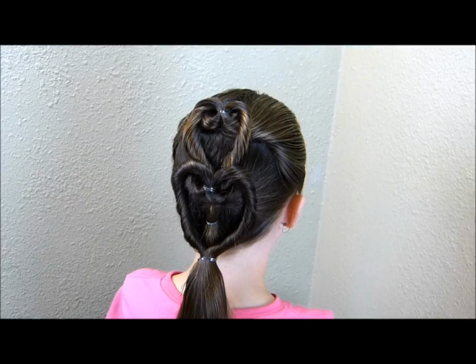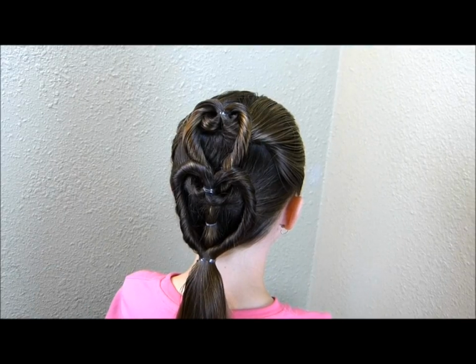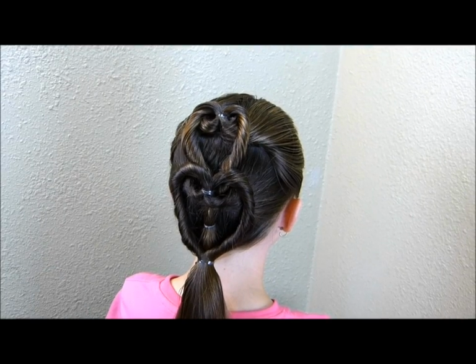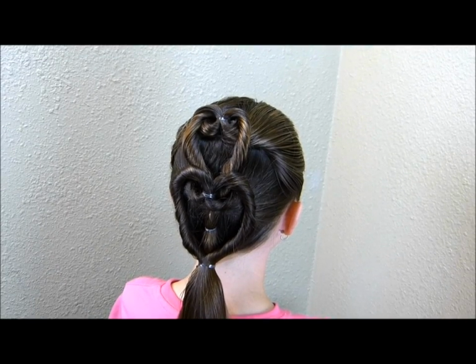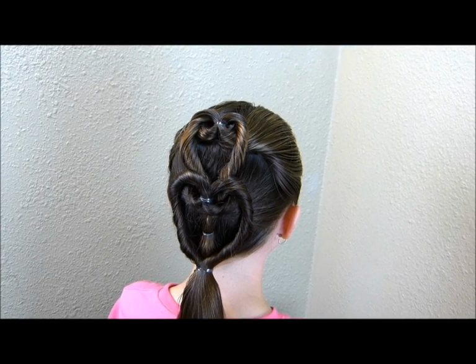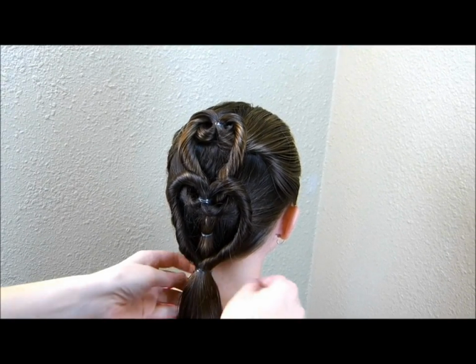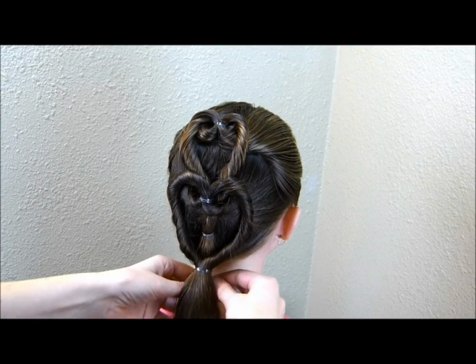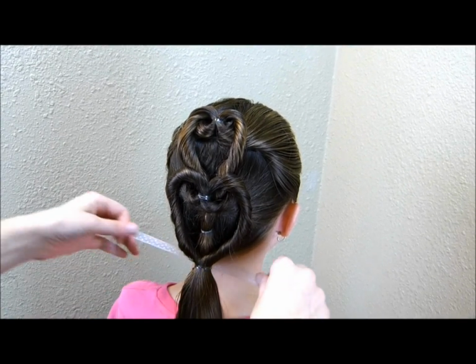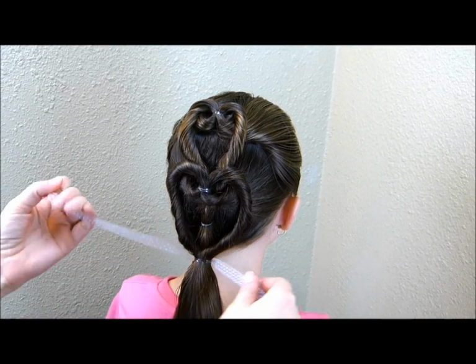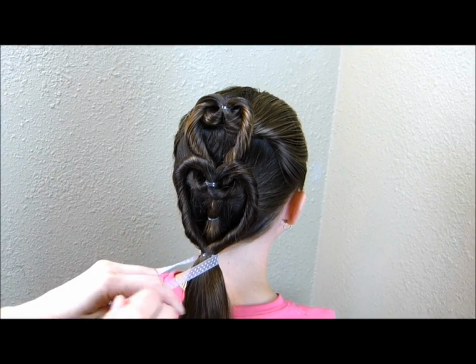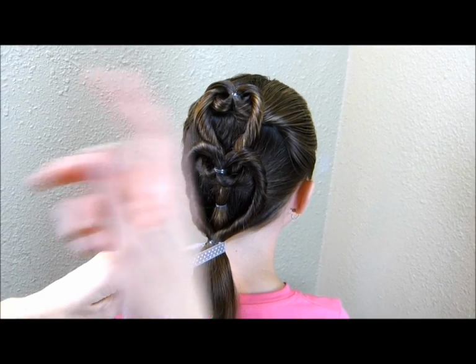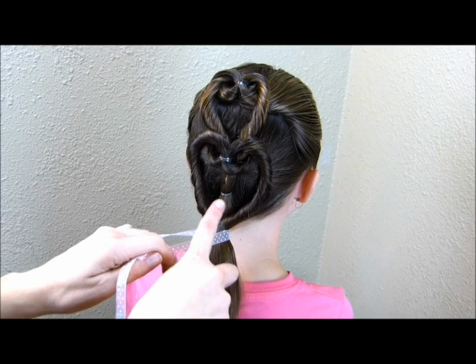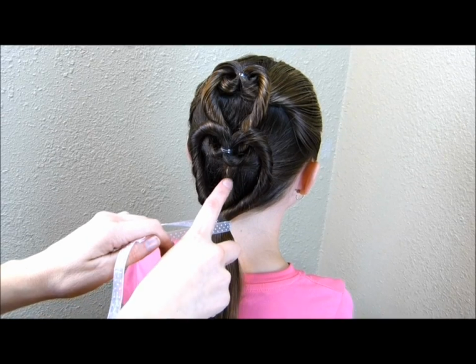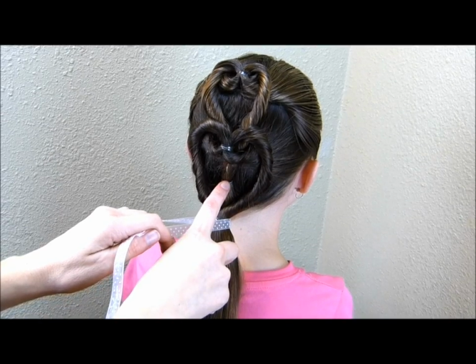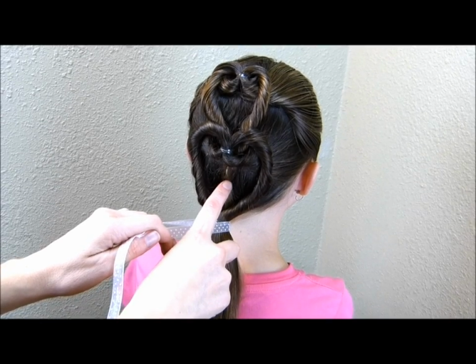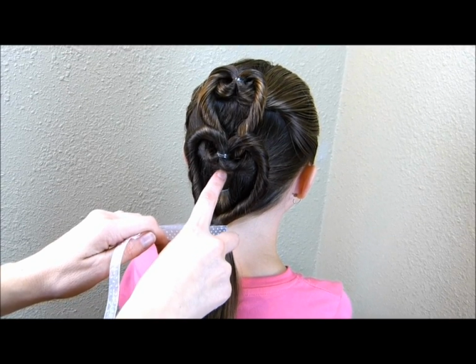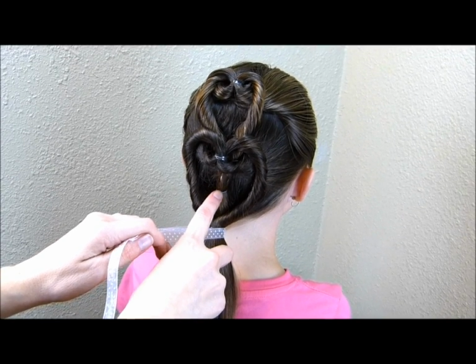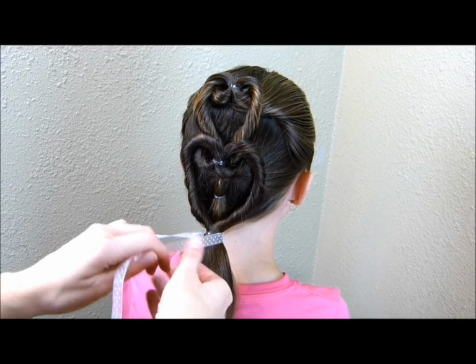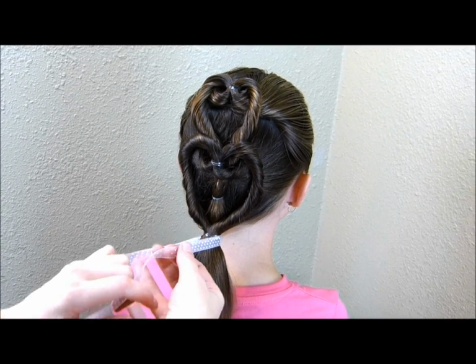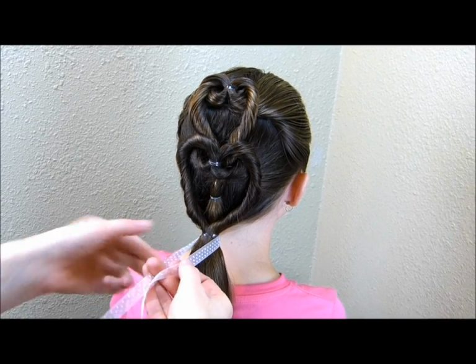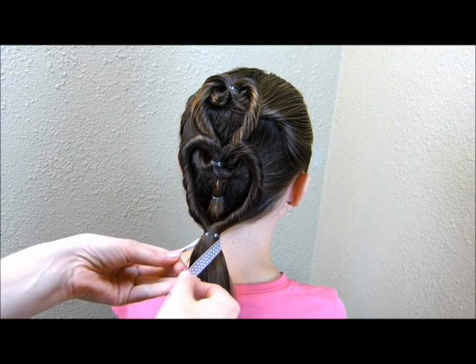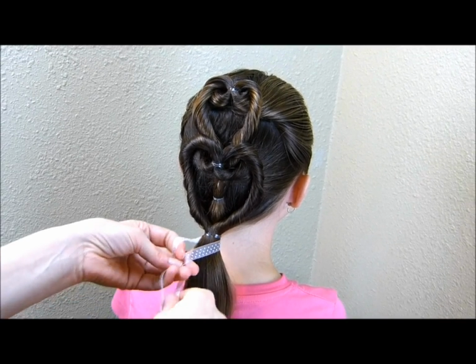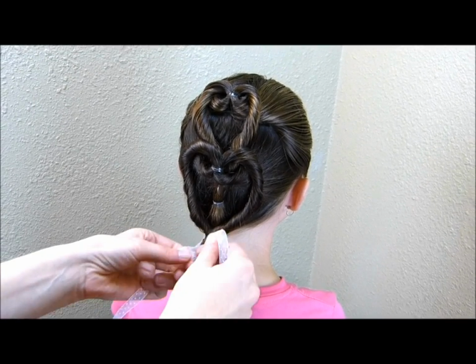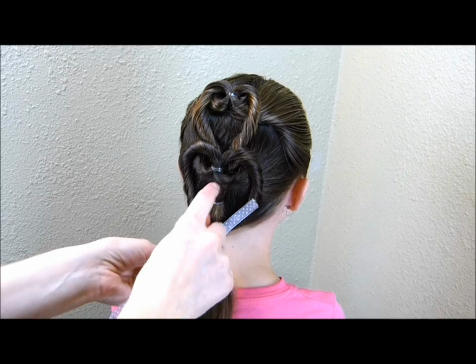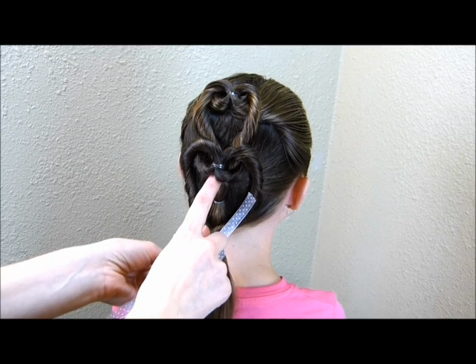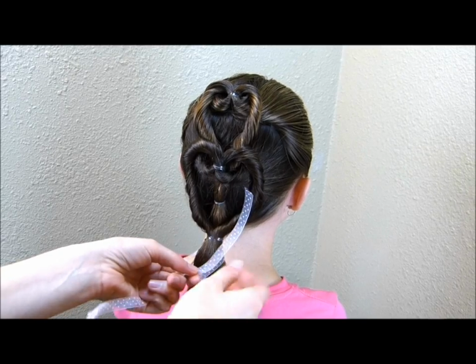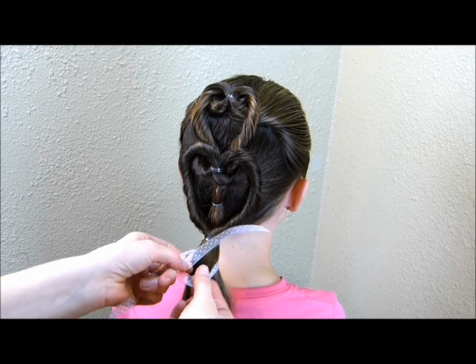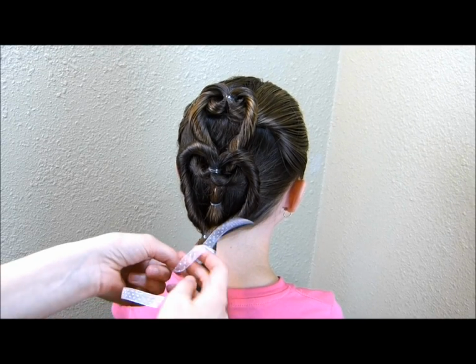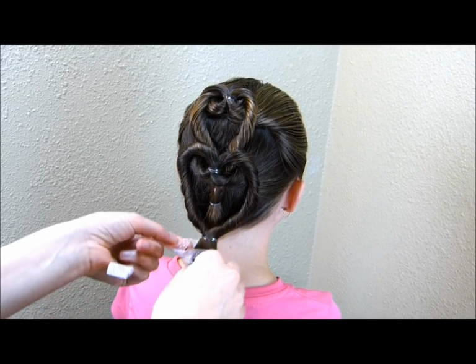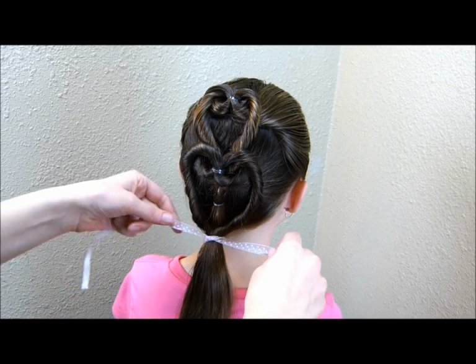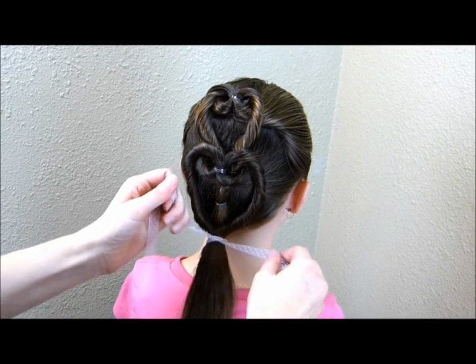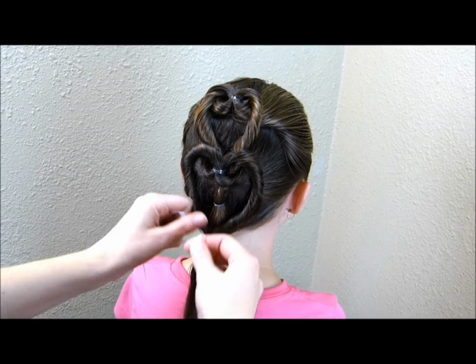Alright, this style is basically done. Now we're just going to add a bow. I'm not quite sure what happened here — this elastic somehow scooted its way down. It's normally going to stay right up under there but I didn't tie it tight enough apparently.